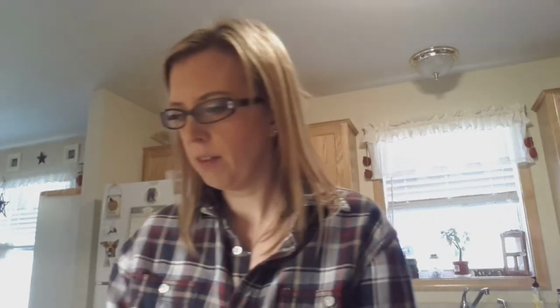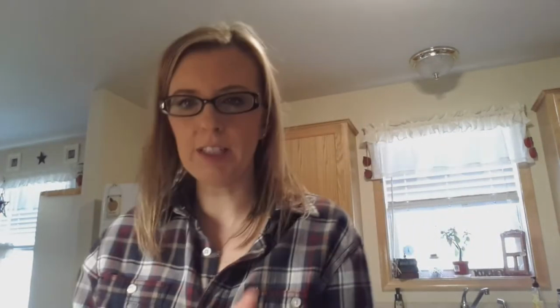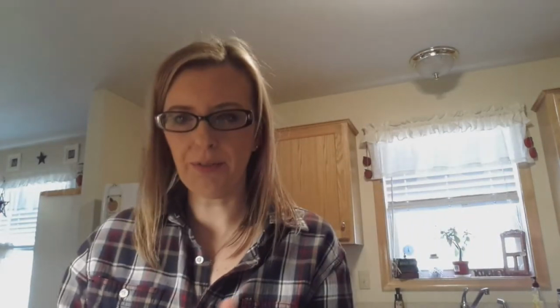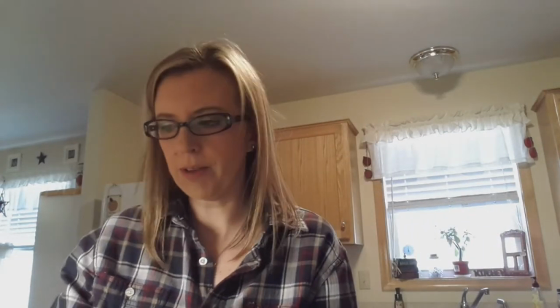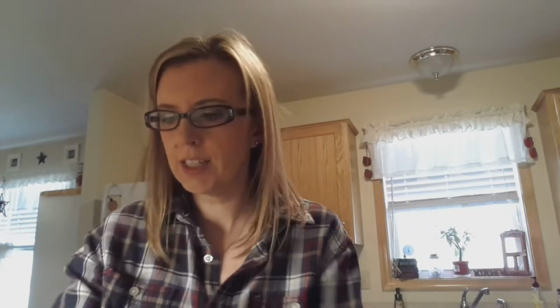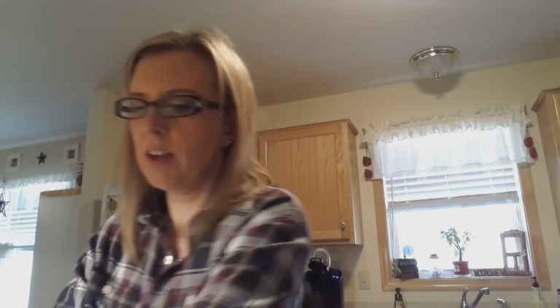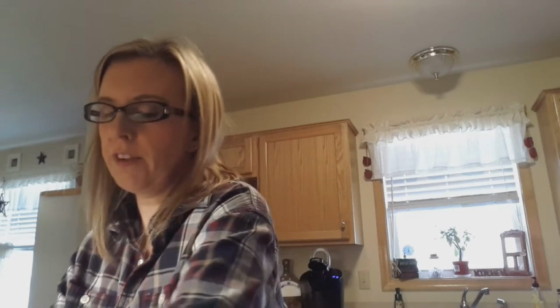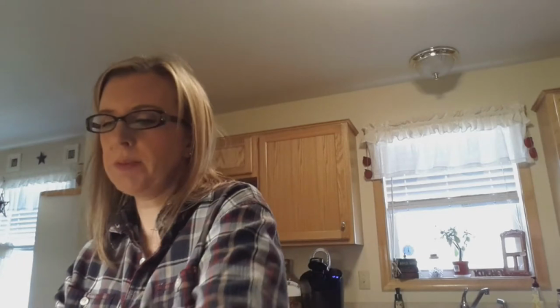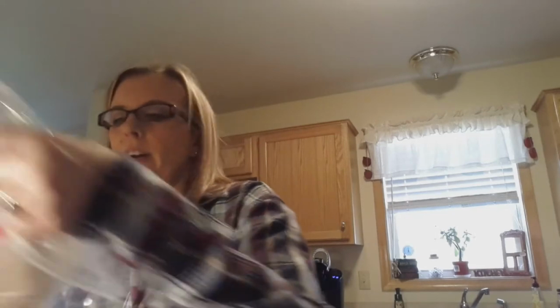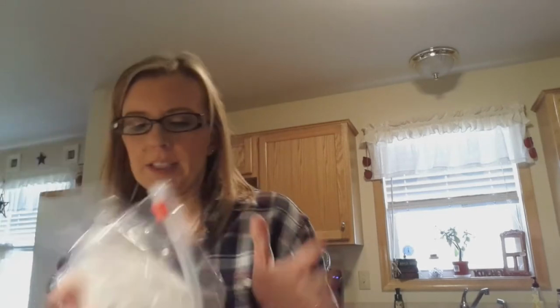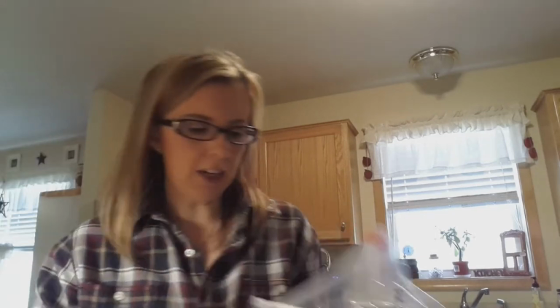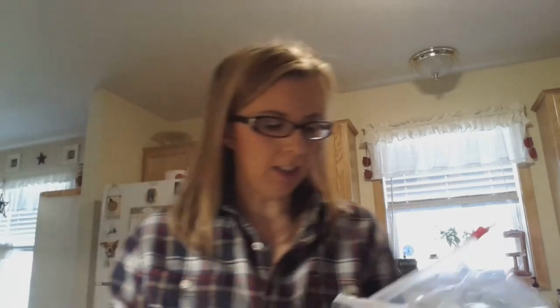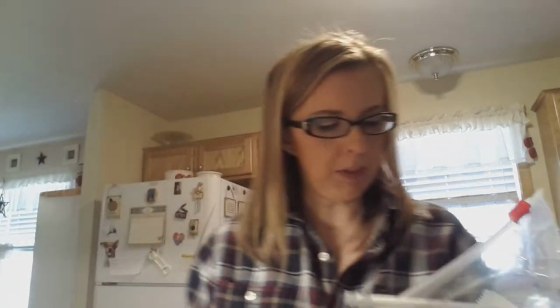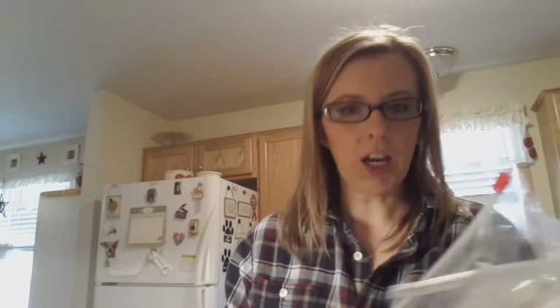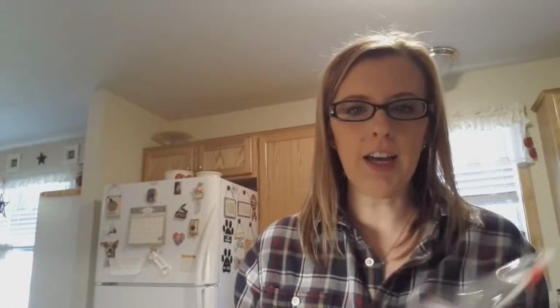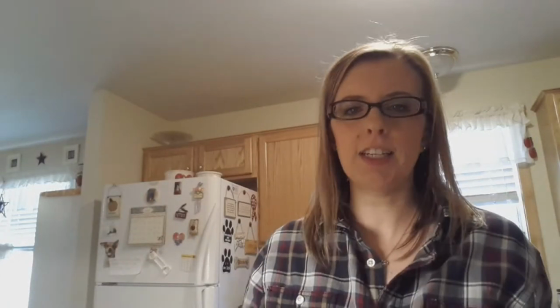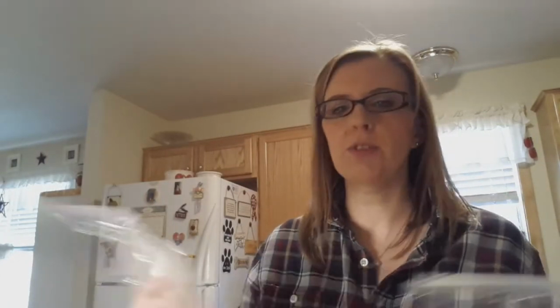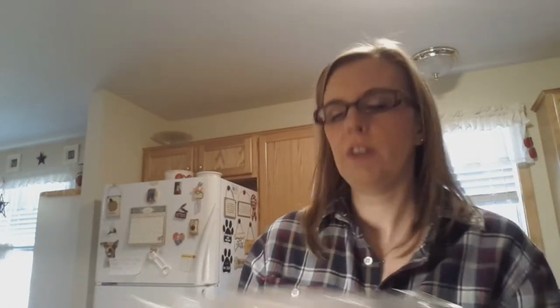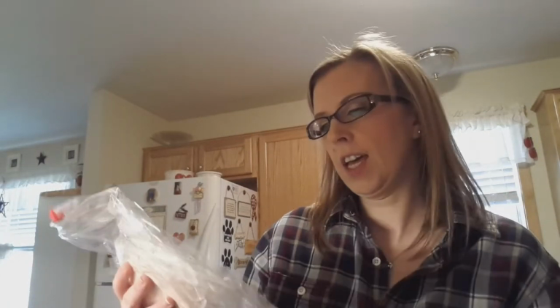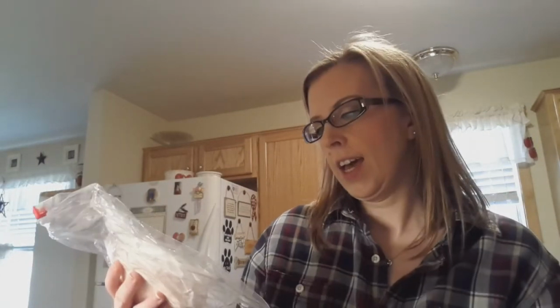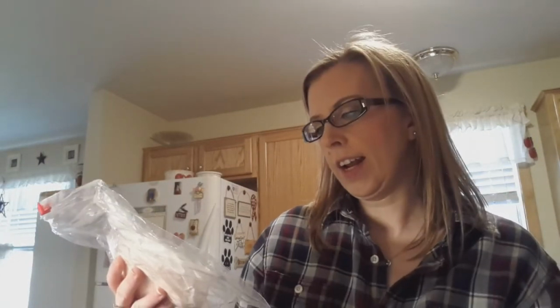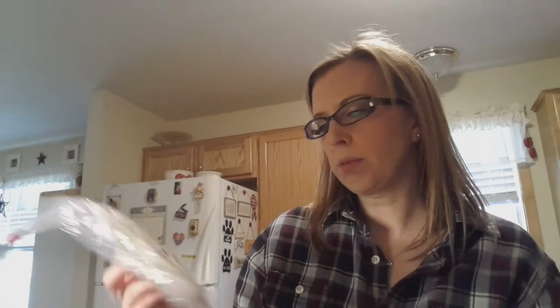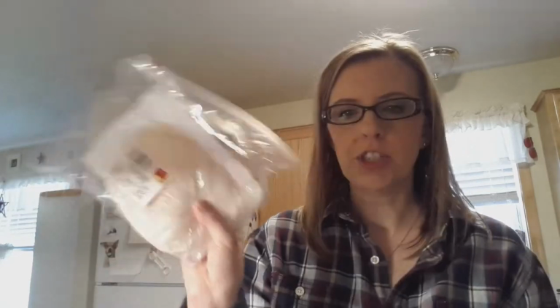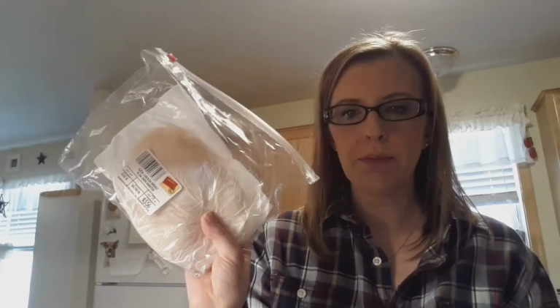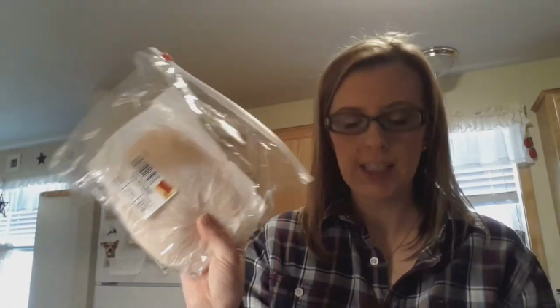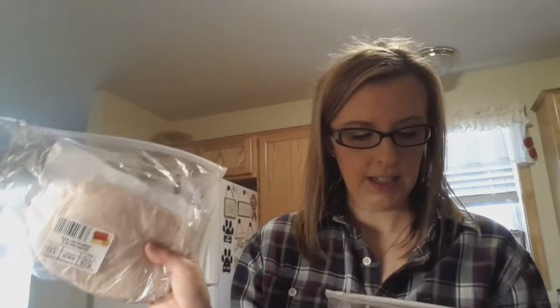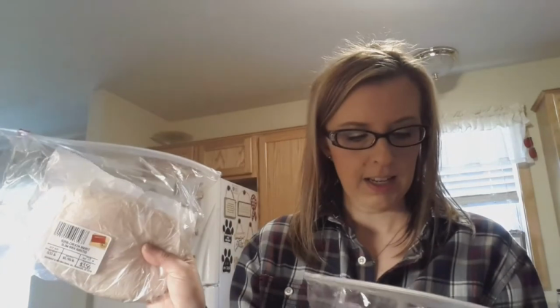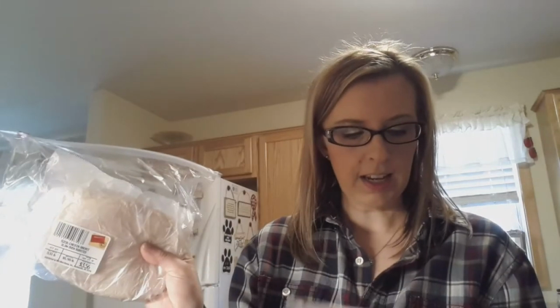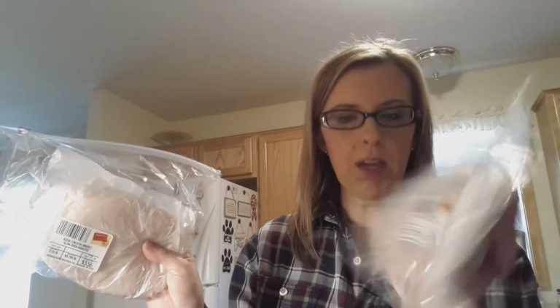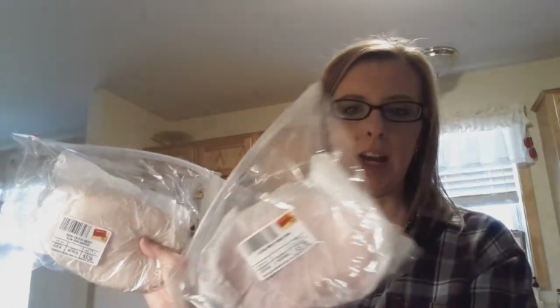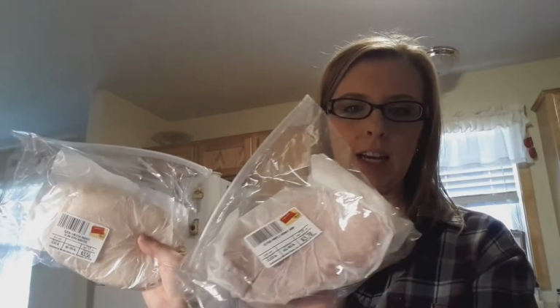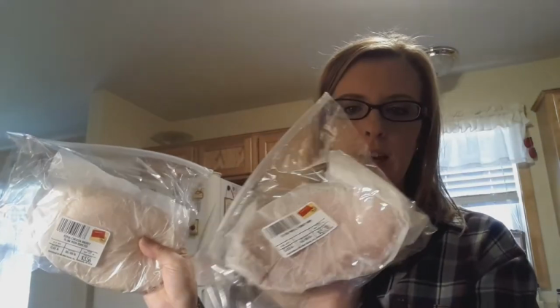Remember, these are all from Walmart. For lunch meat, I also picked up Sara Lee lunch meat because it is gluten free. I got the roasted chicken breast and the maple honey ham.